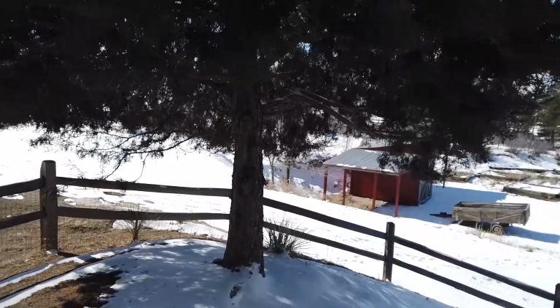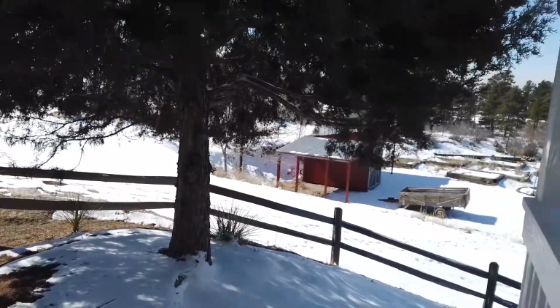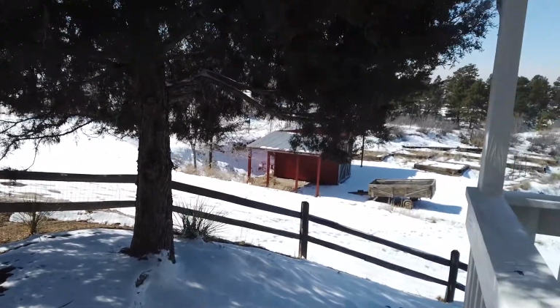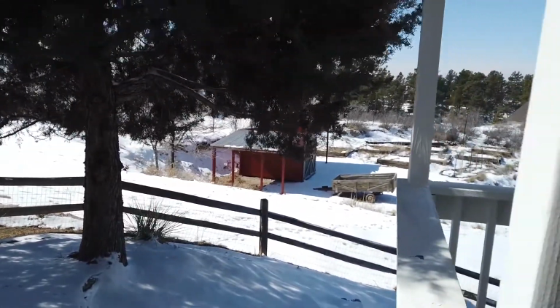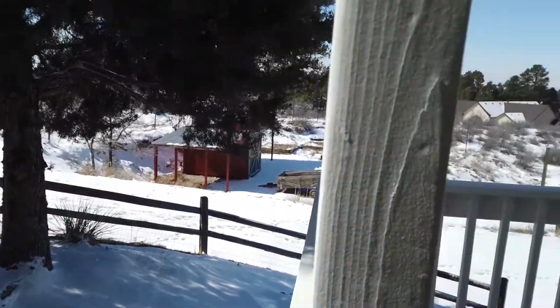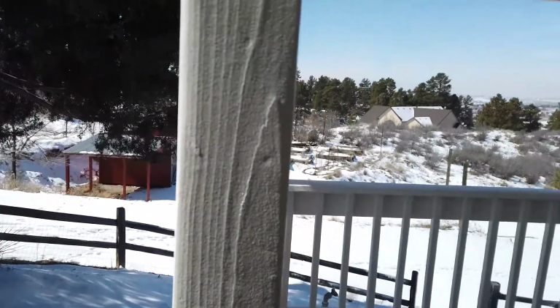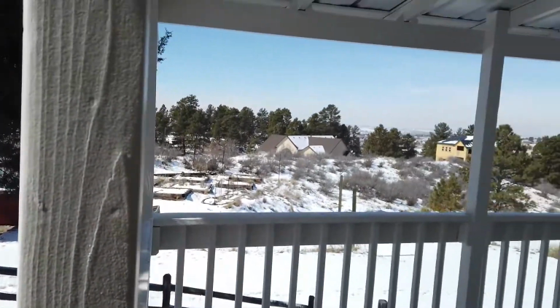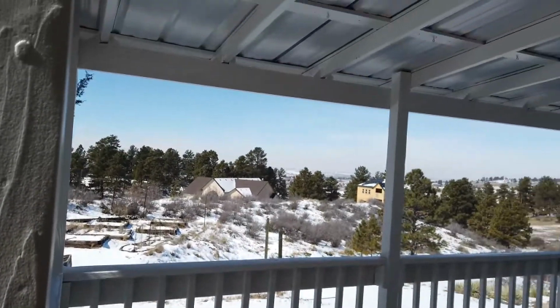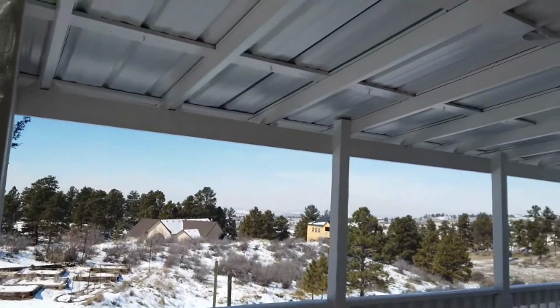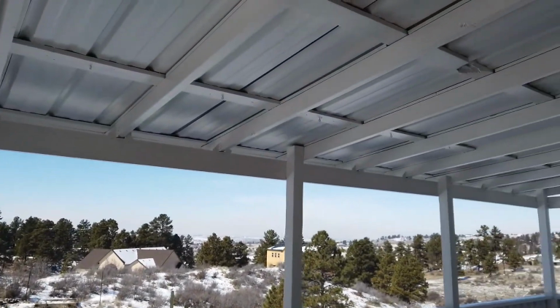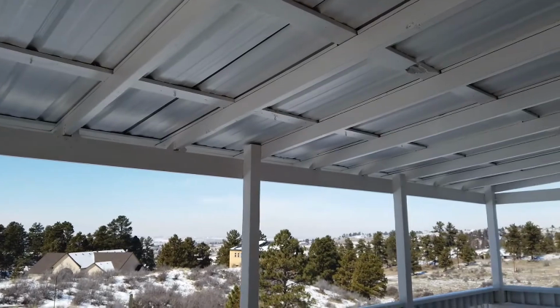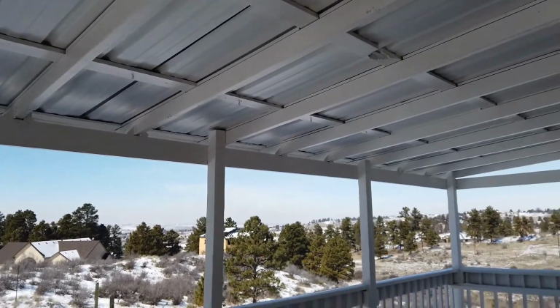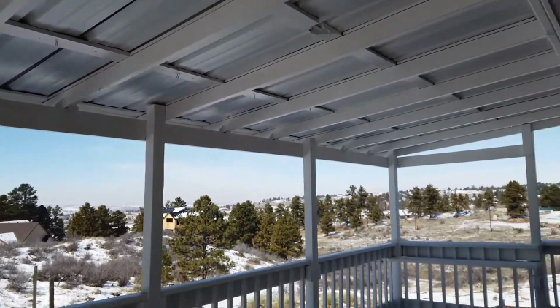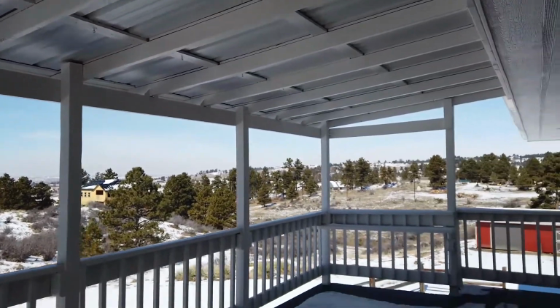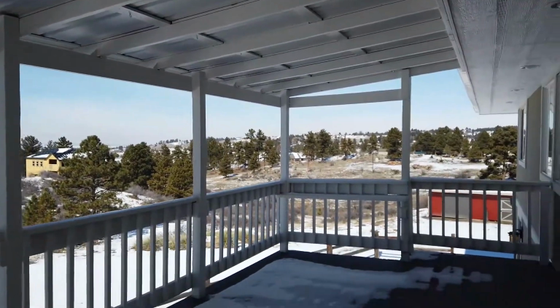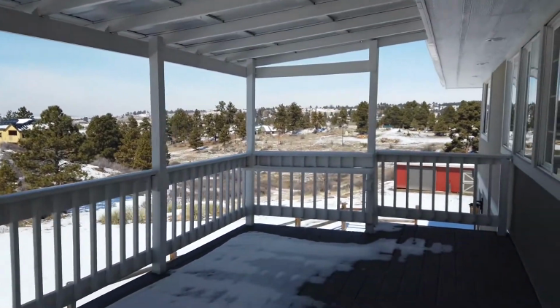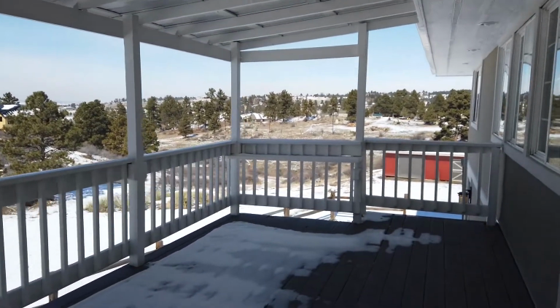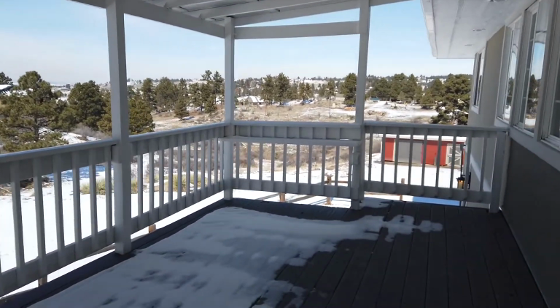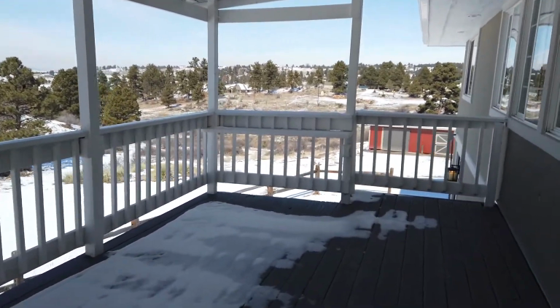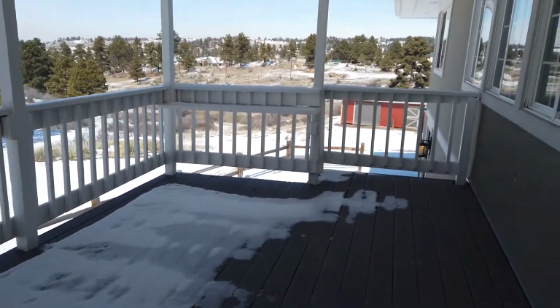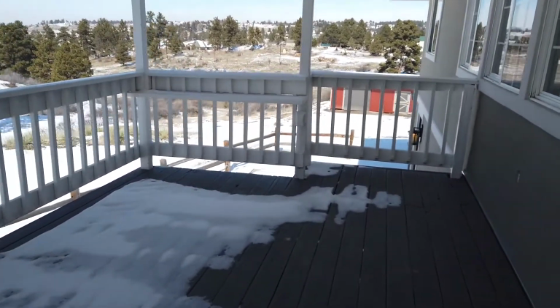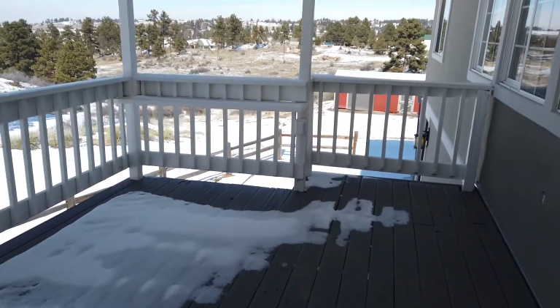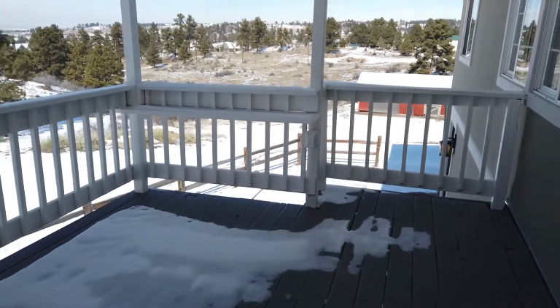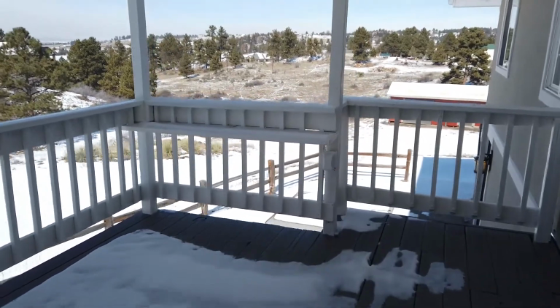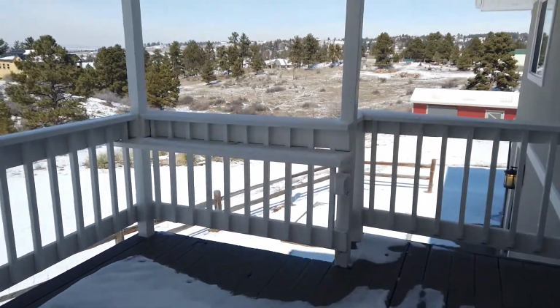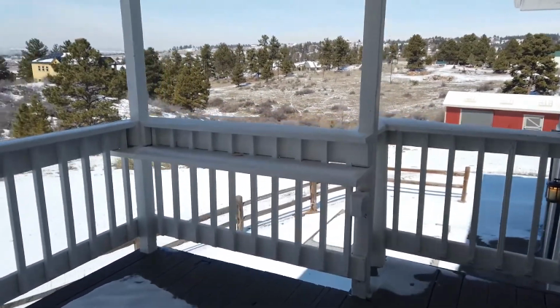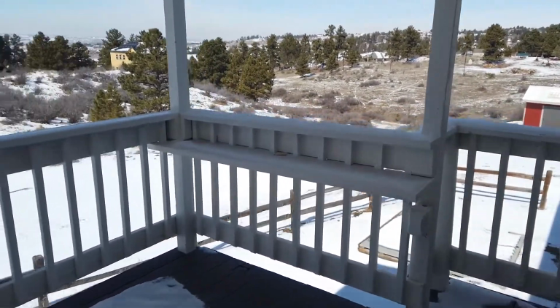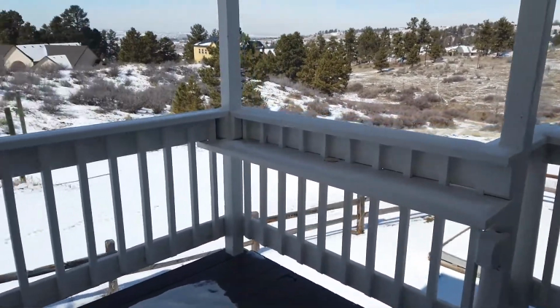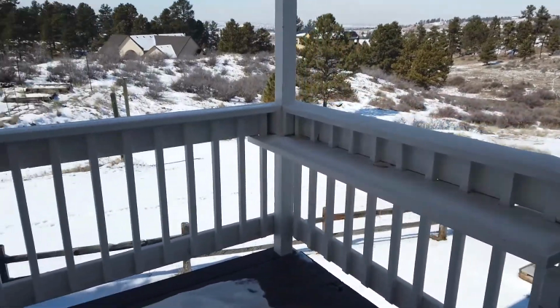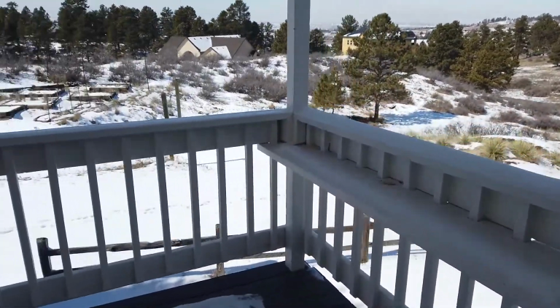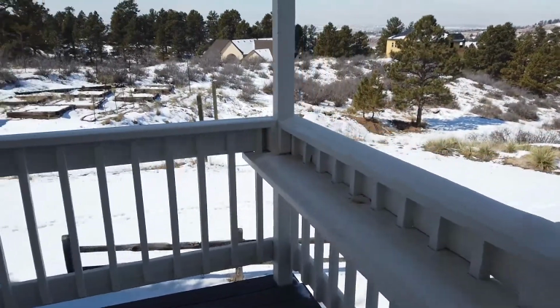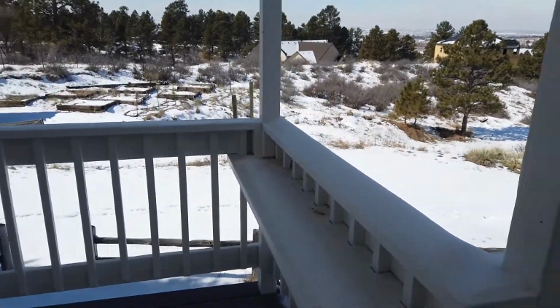The sturdy west-facing covered deck will let you grill out all year round and take in the beautiful mountain view. It also provides access to the established raised garden area. The Trex deck has plenty of room for furniture and everyone.